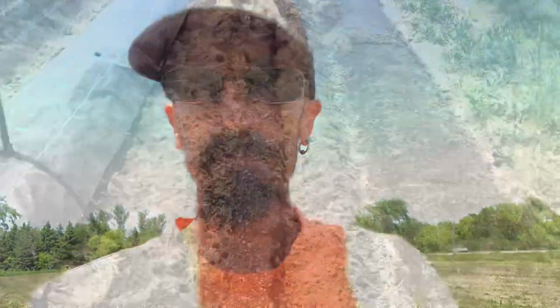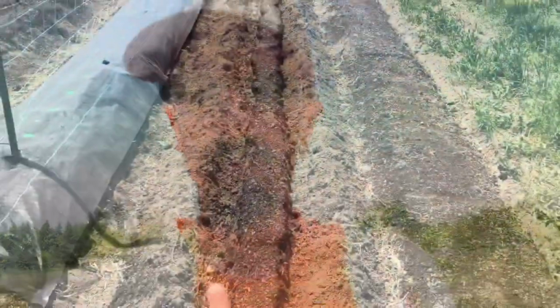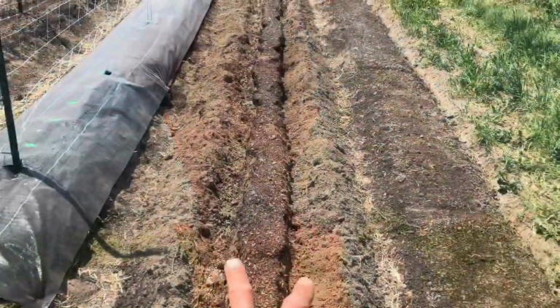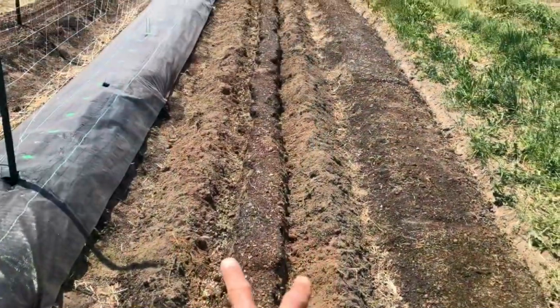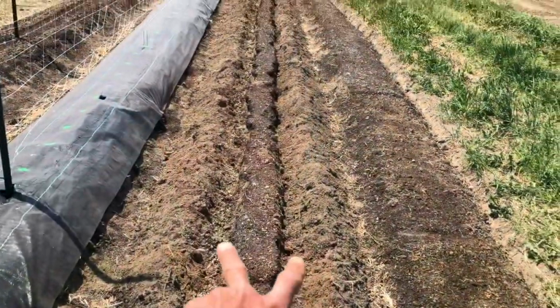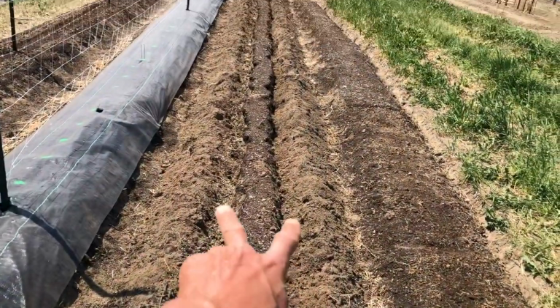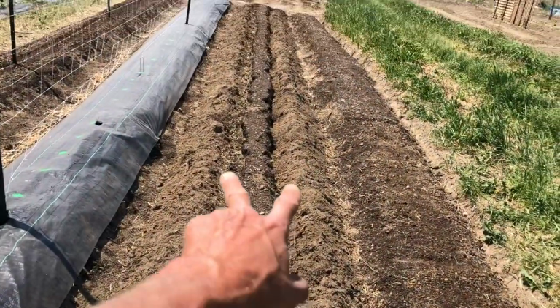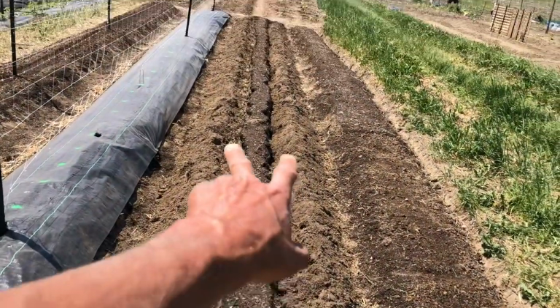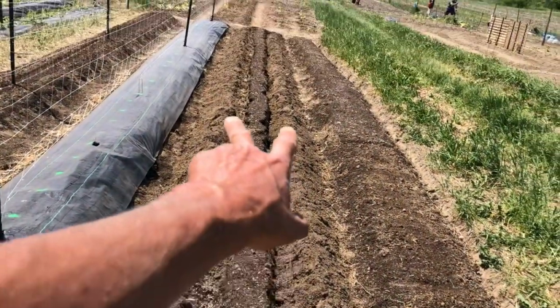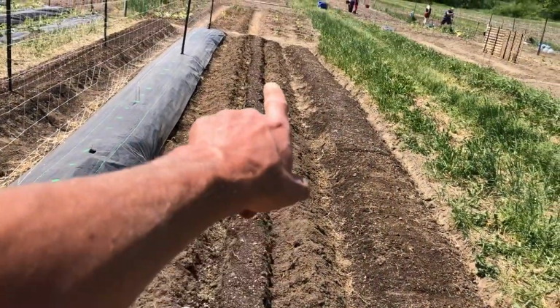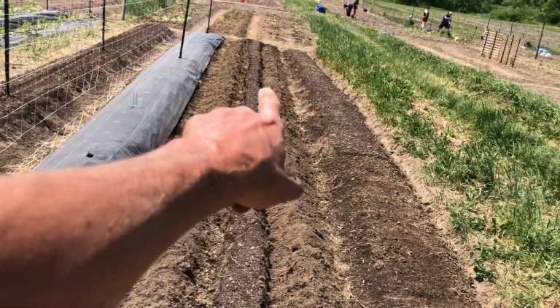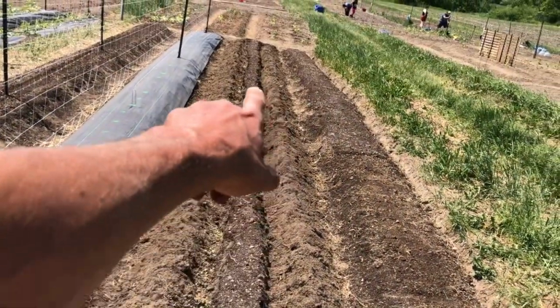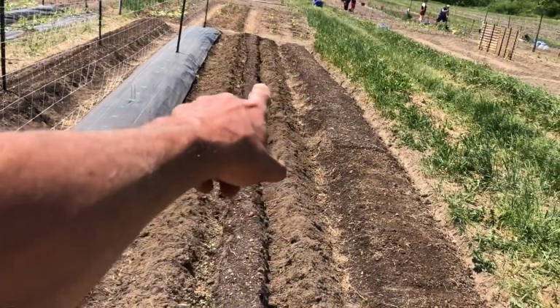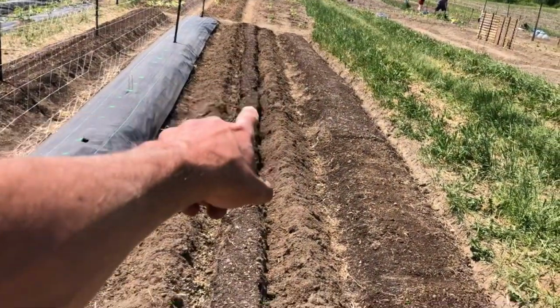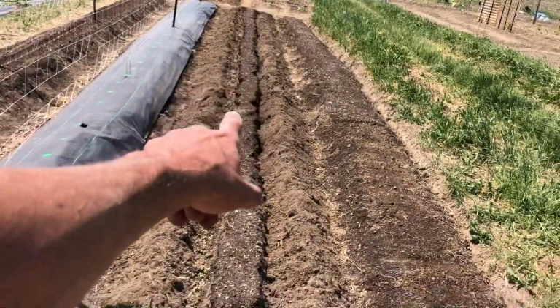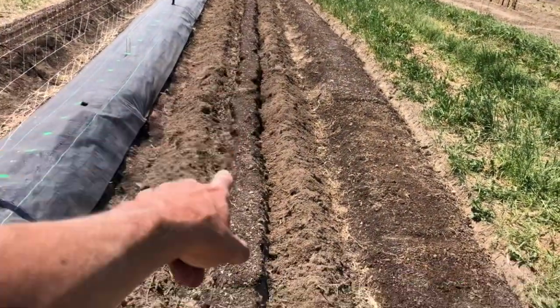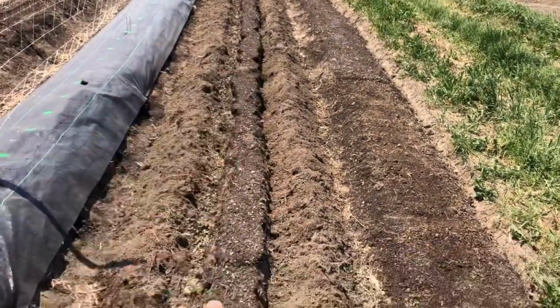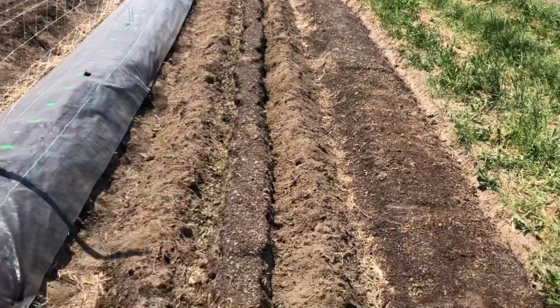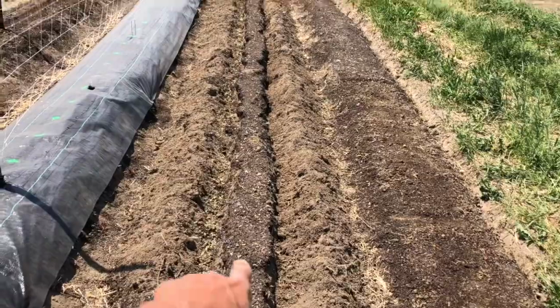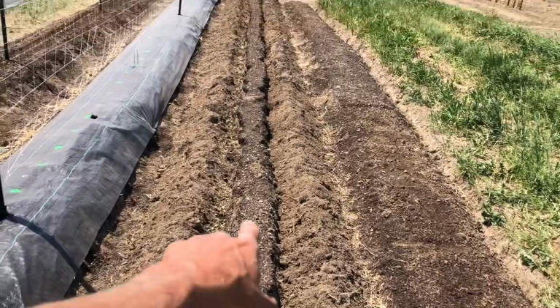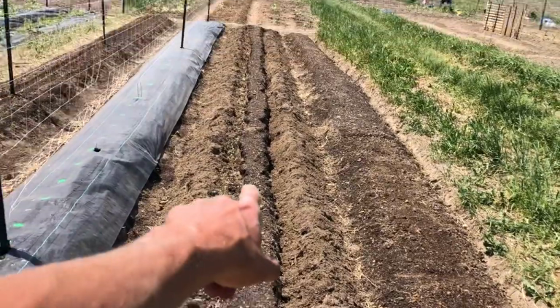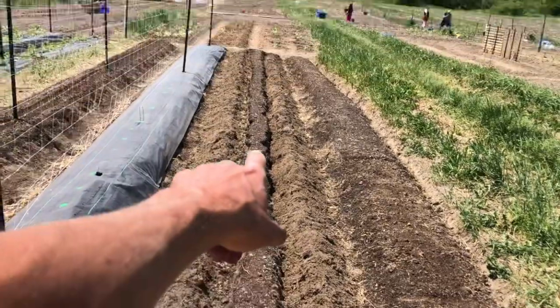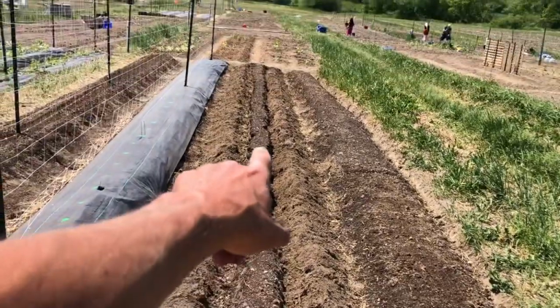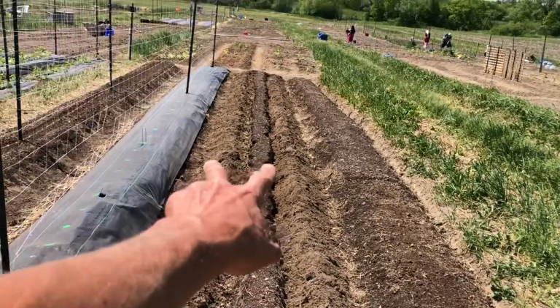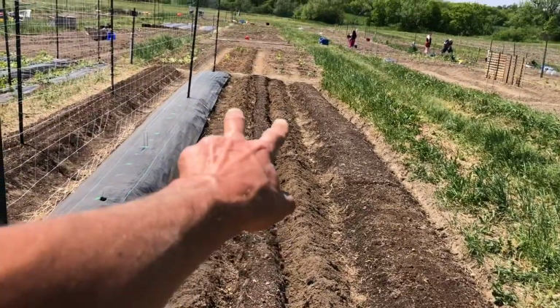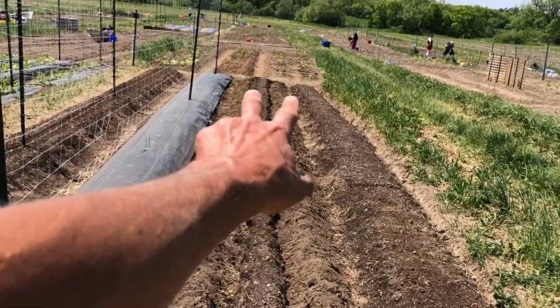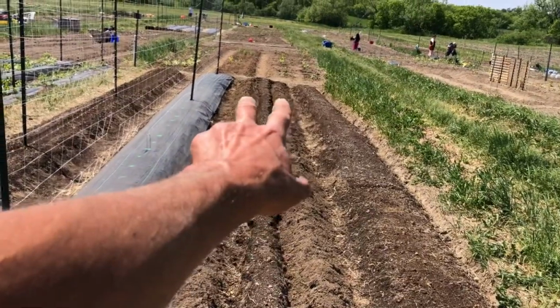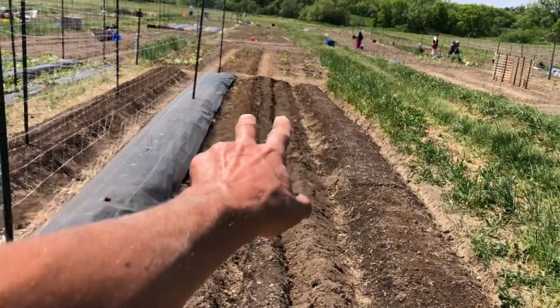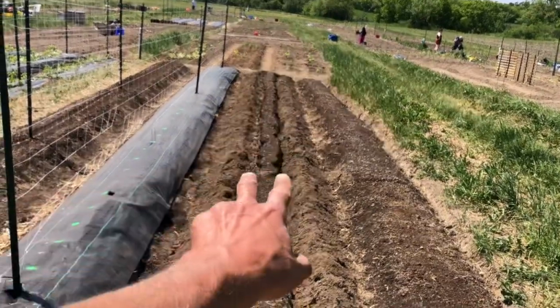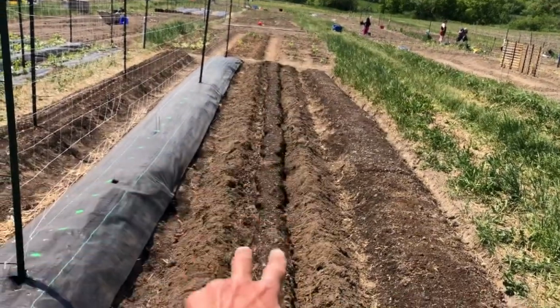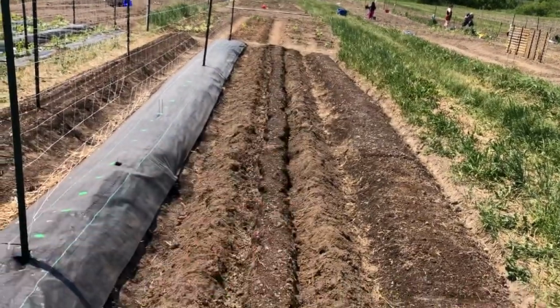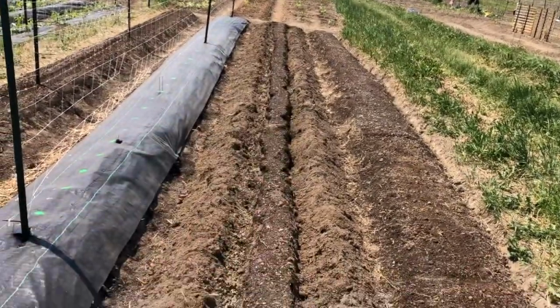So here's where we're growing the potatoes. I've already dug a trench — it's about eight inches deep. We're going to grow two rows of potatoes down here.